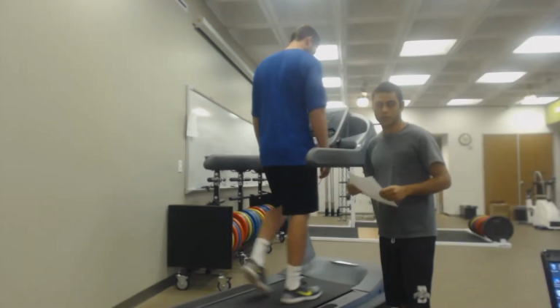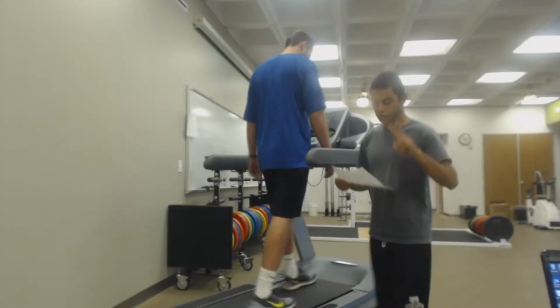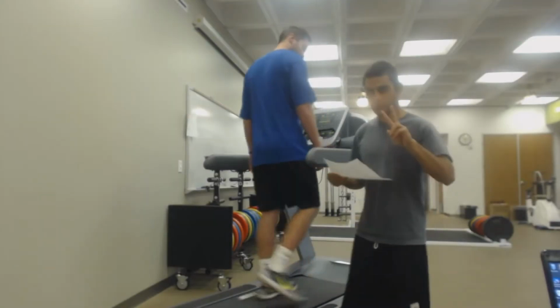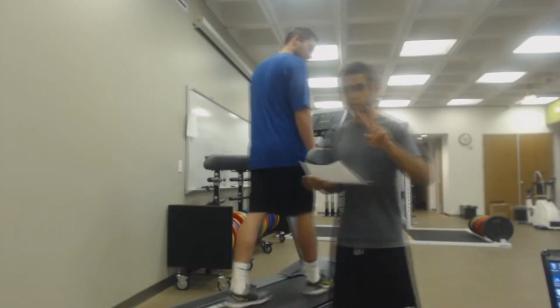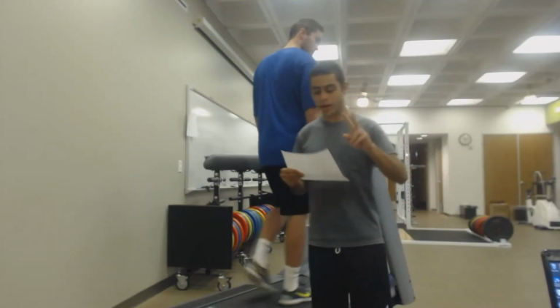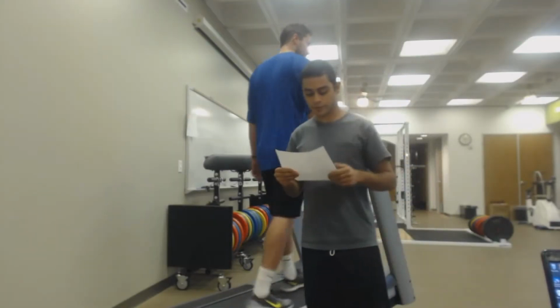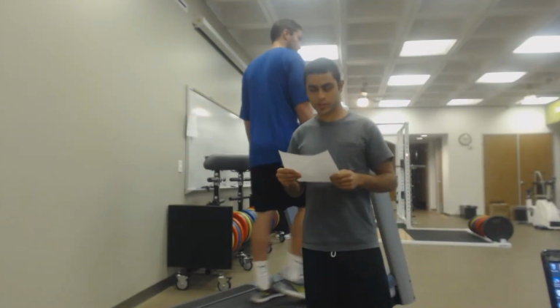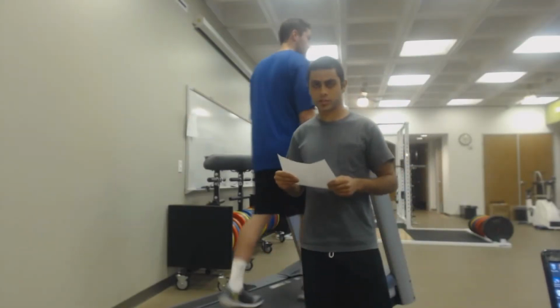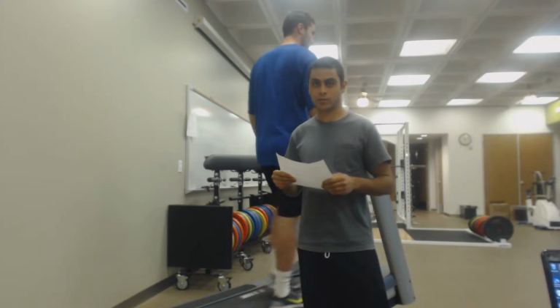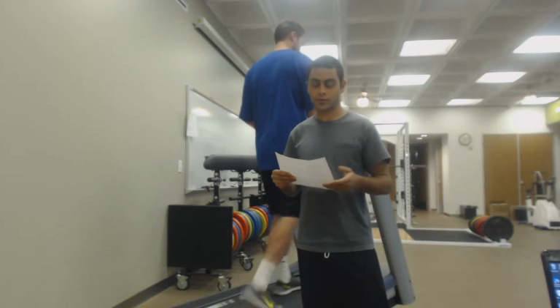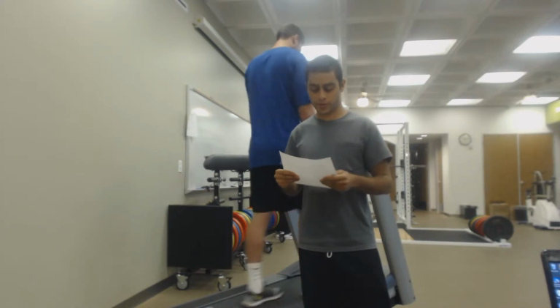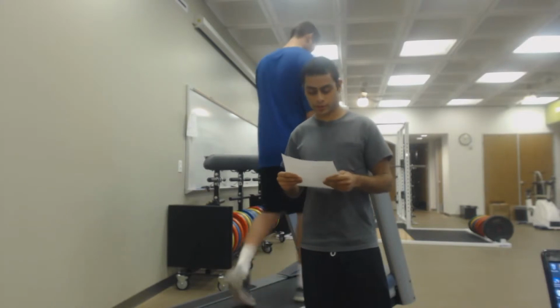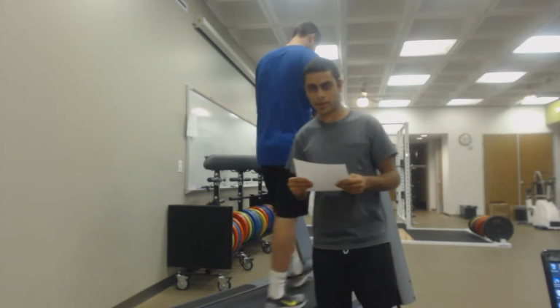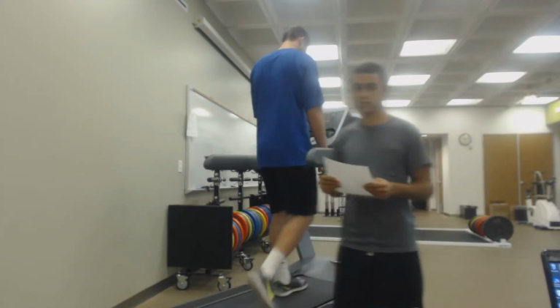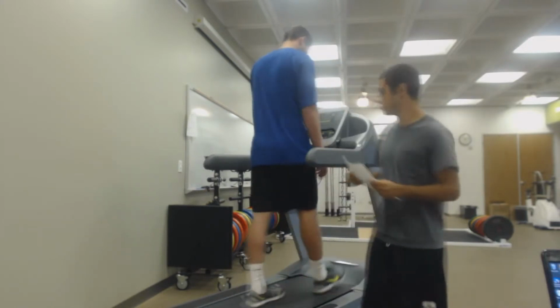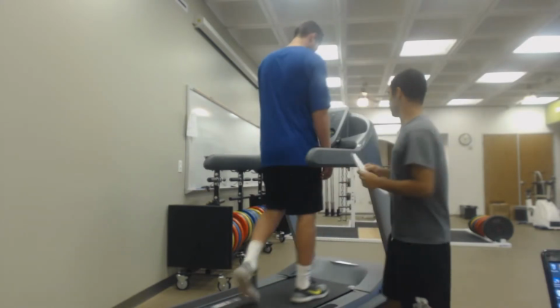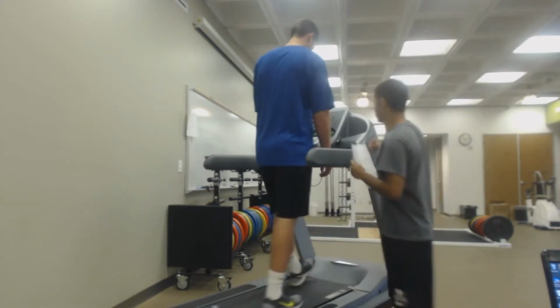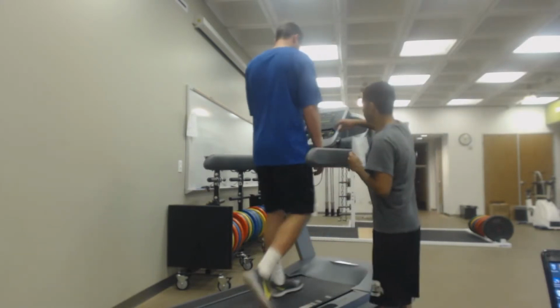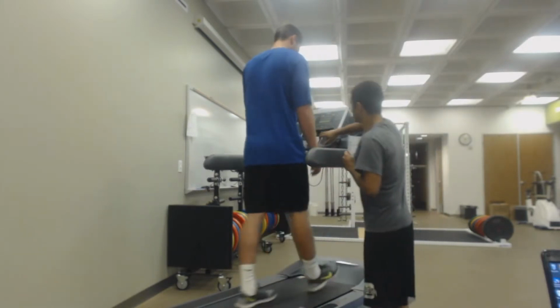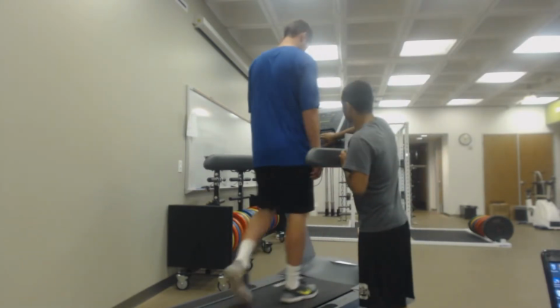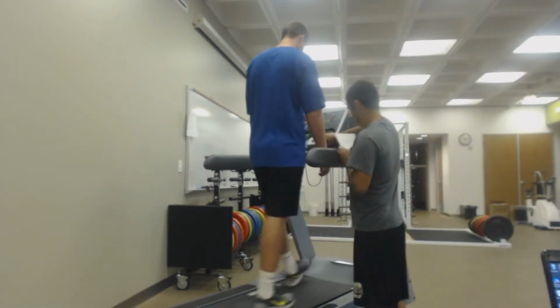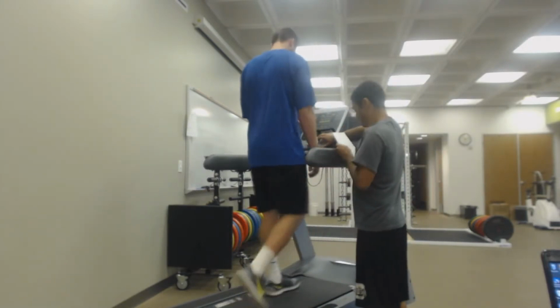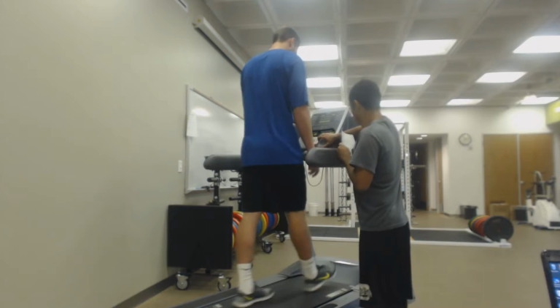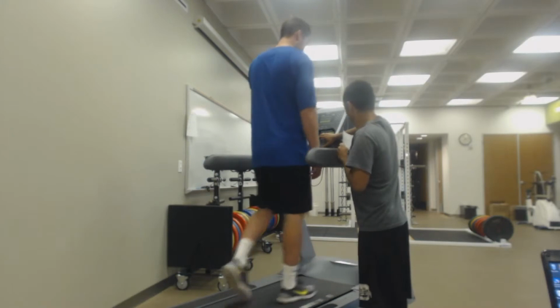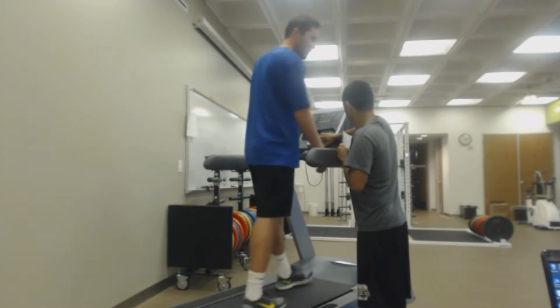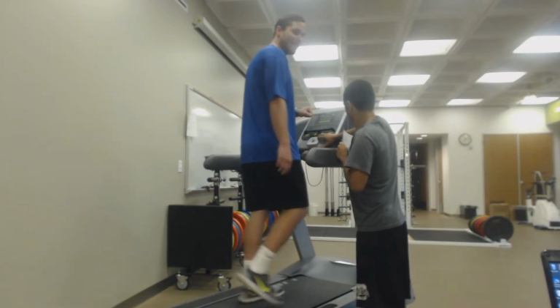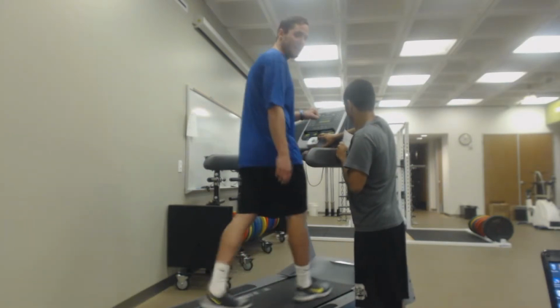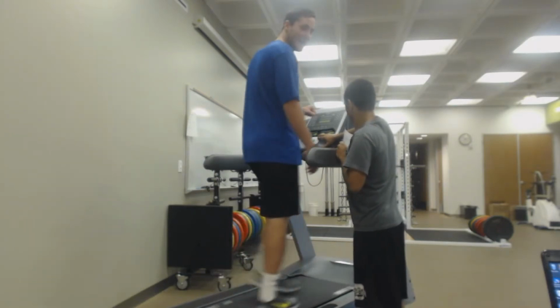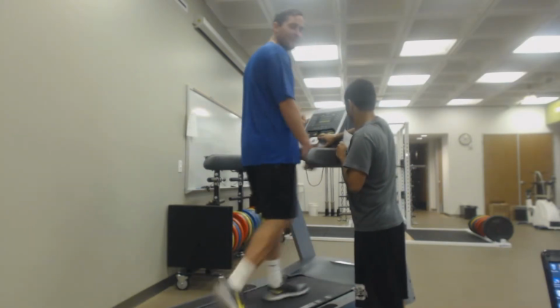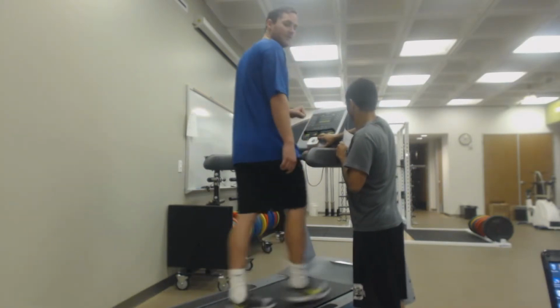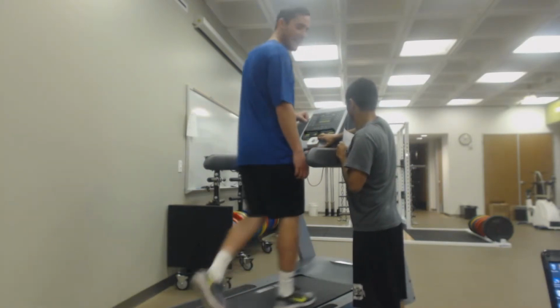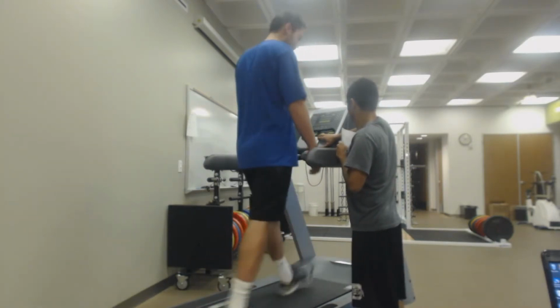So we're starting stage two after the first stage — after three minutes have passed. My heart rate is now at 90; it was at 88 at rest.